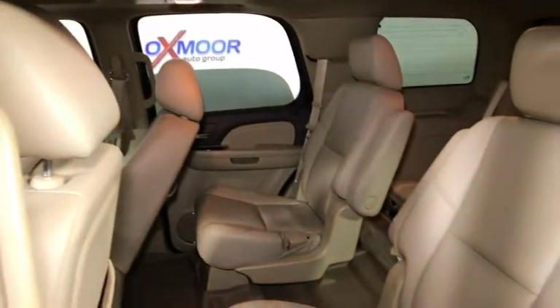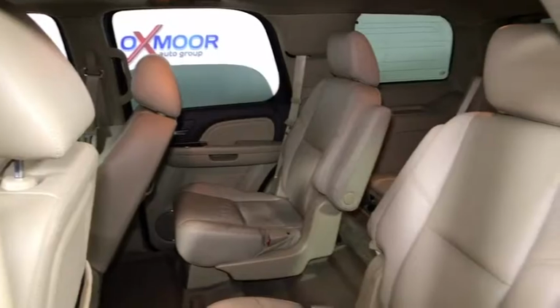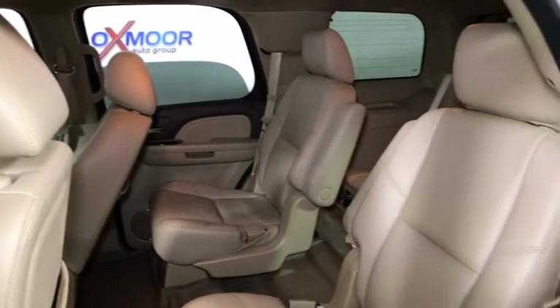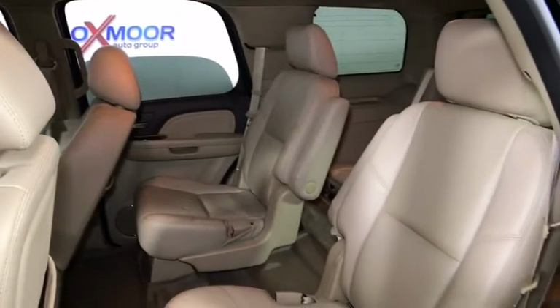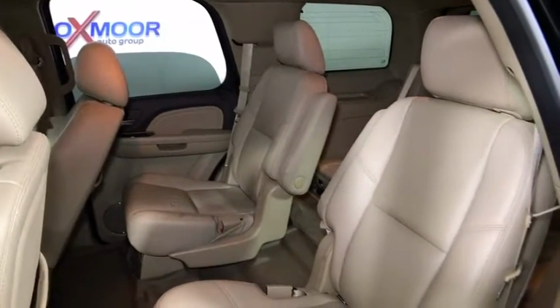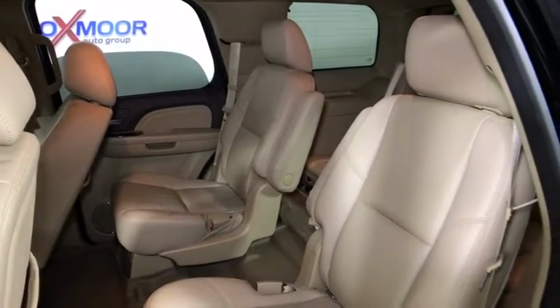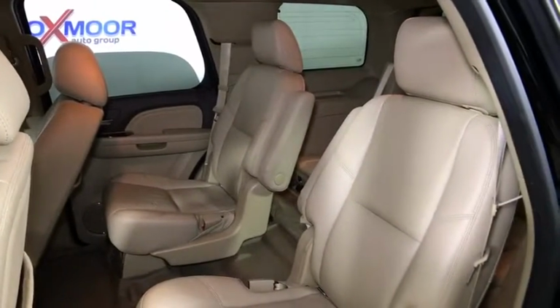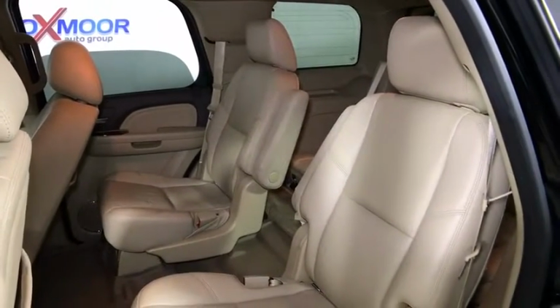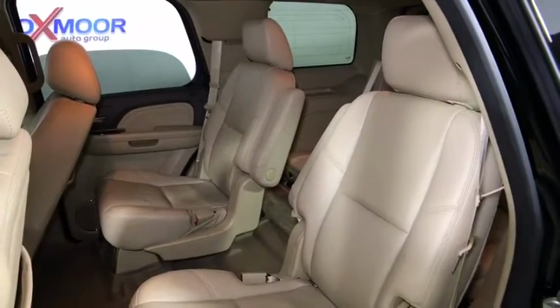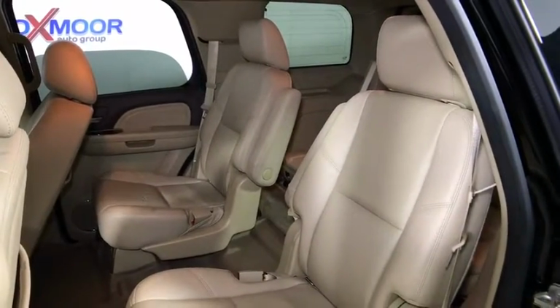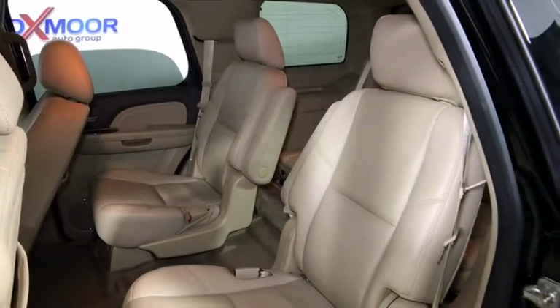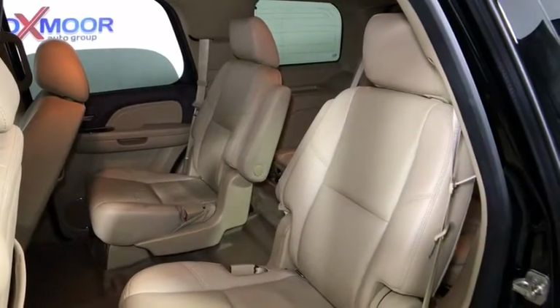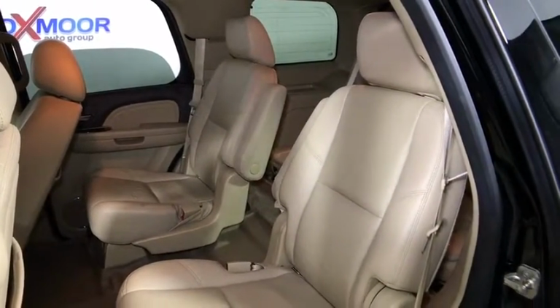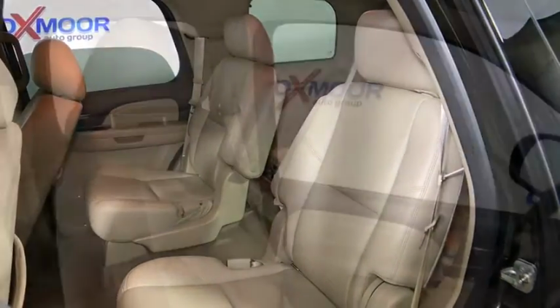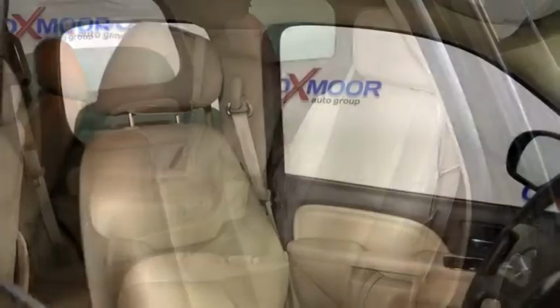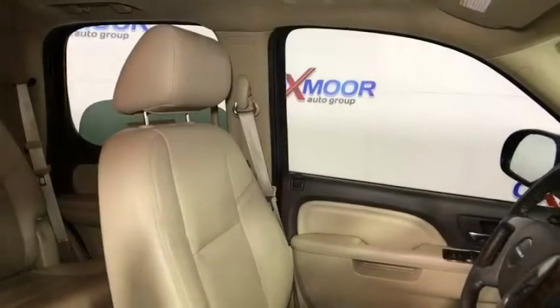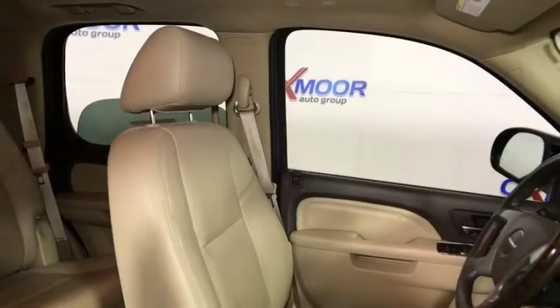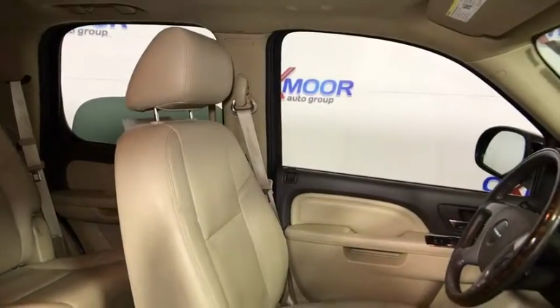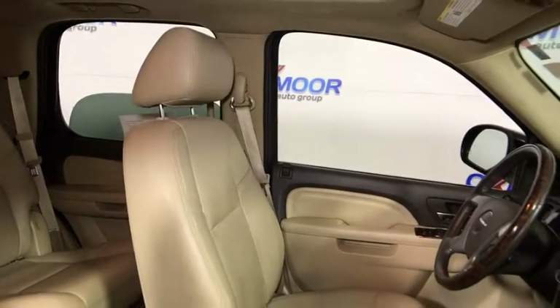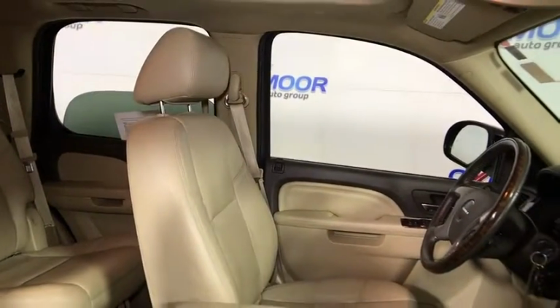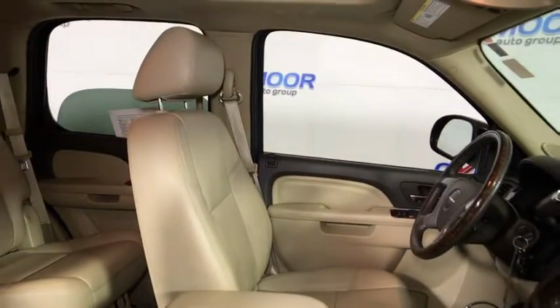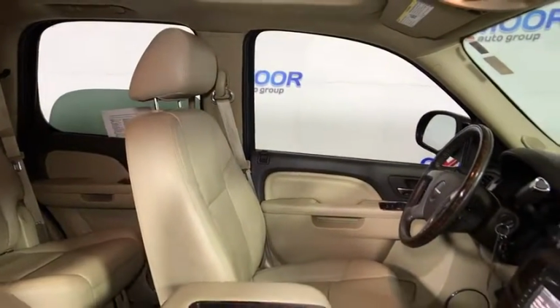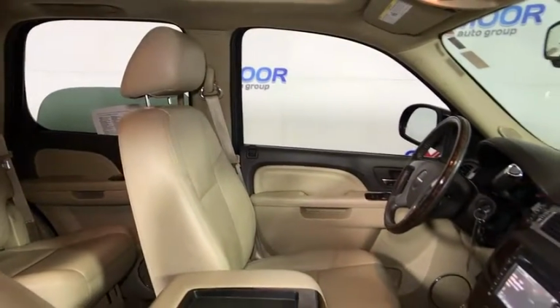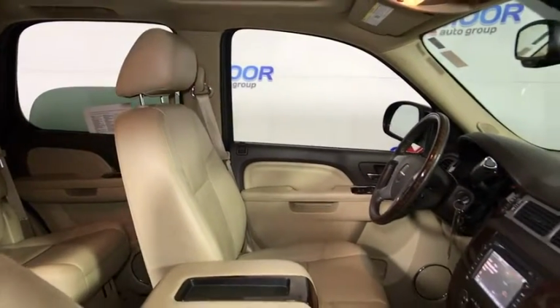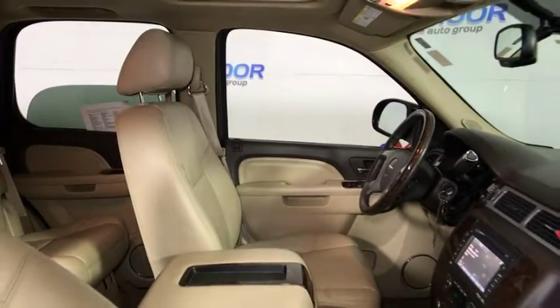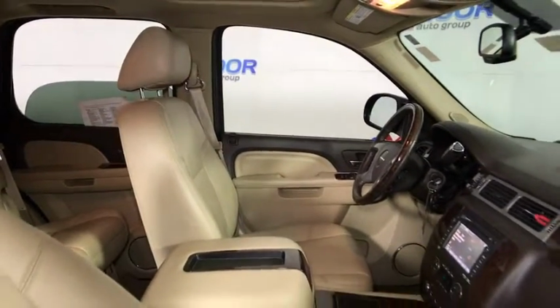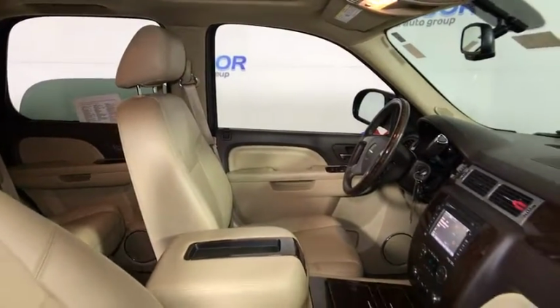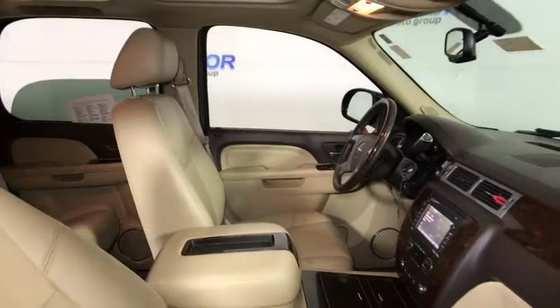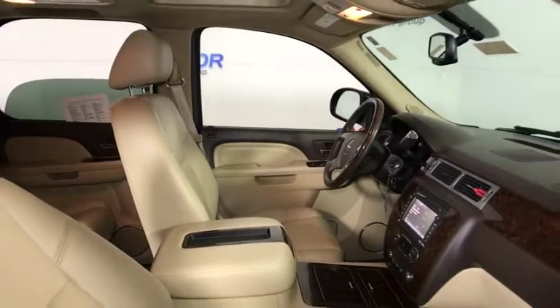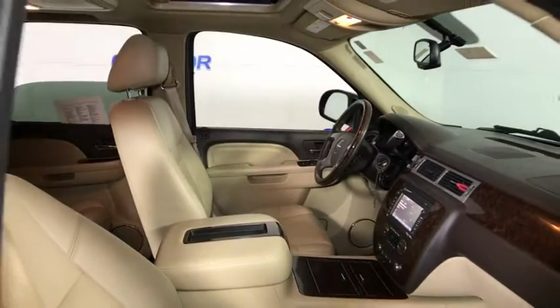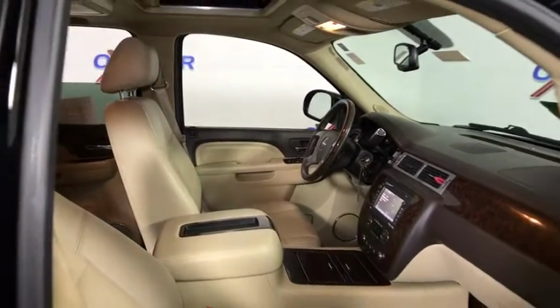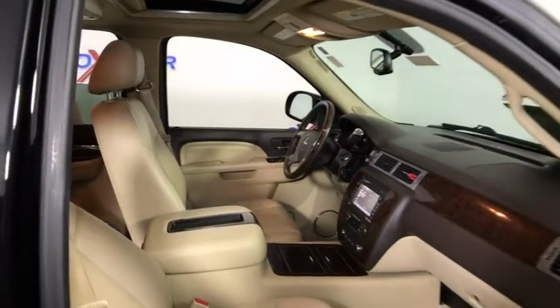One owner. Power steering, auto-dimming rearview mirror, heated and cooled front seats, four-wheel disc brakes, universal garage door opener, power windows, and electronic stability control.